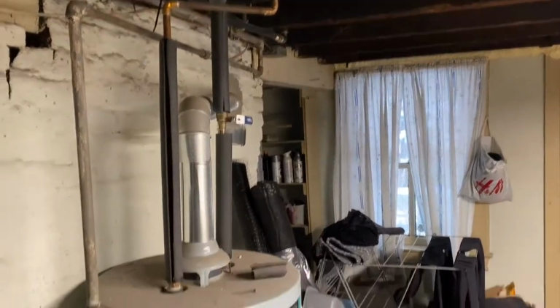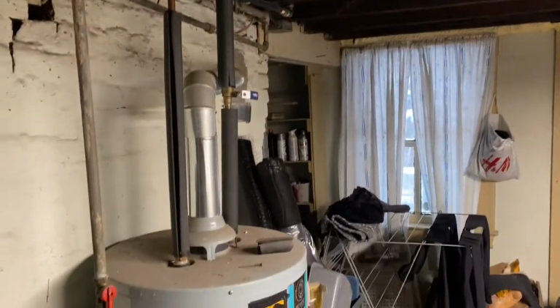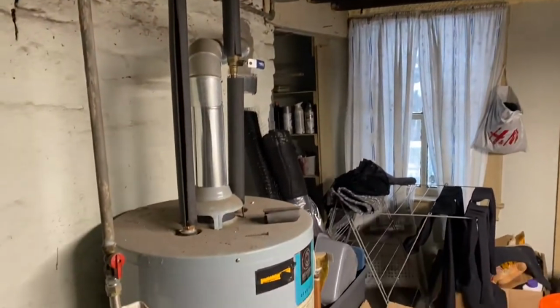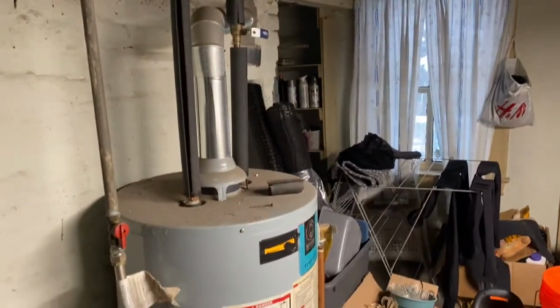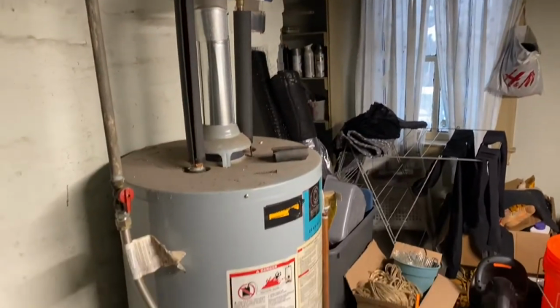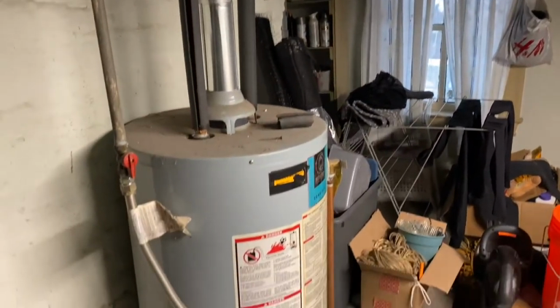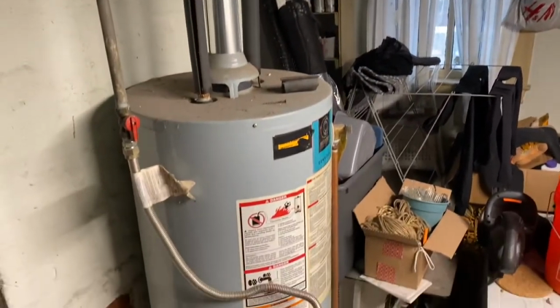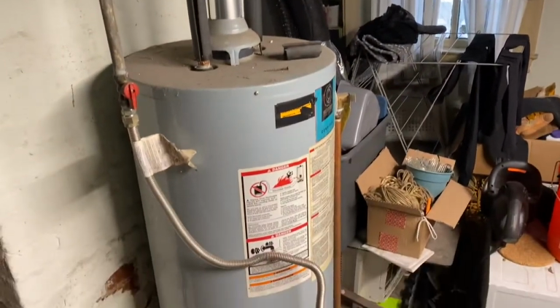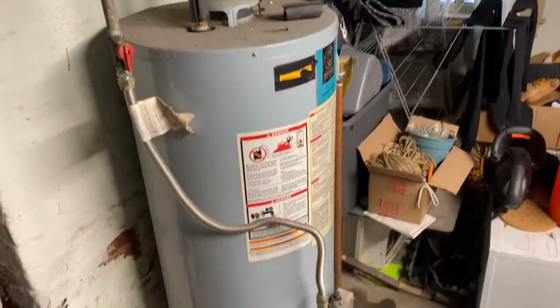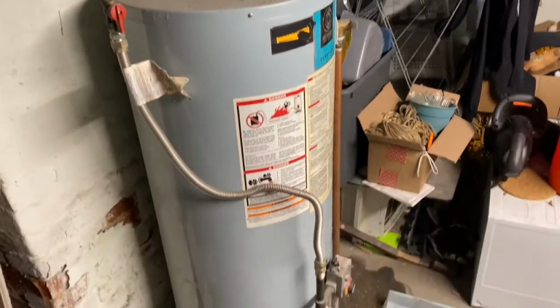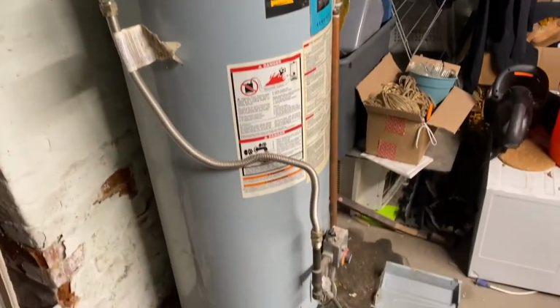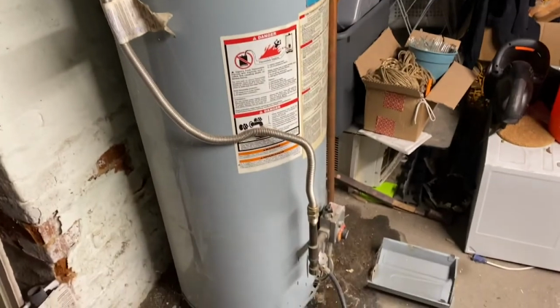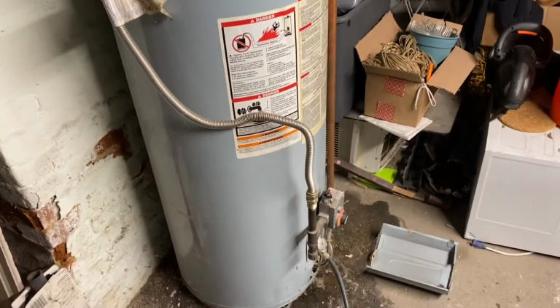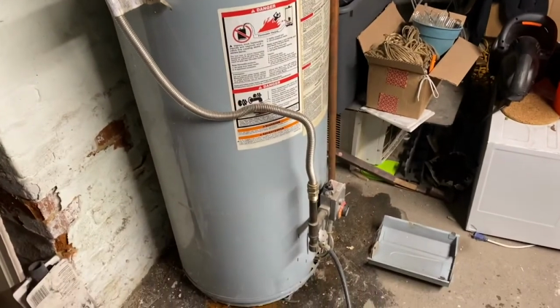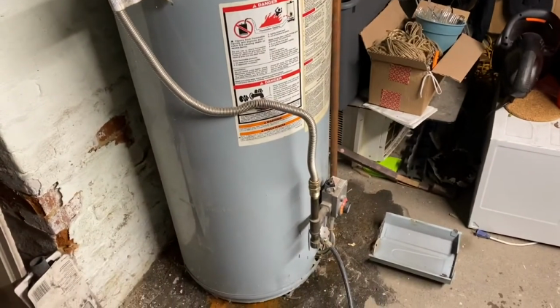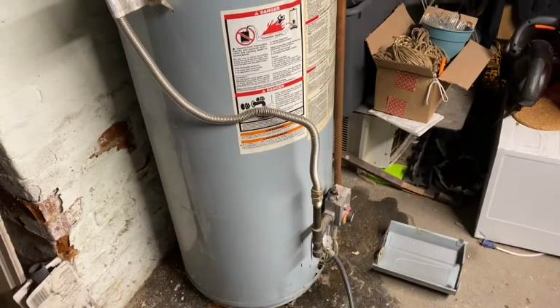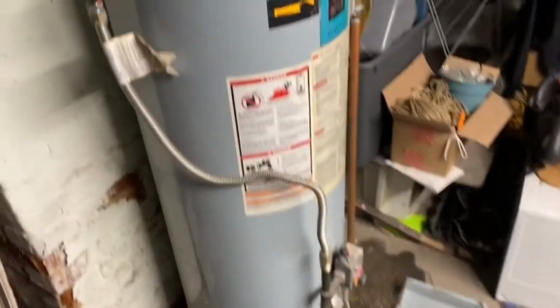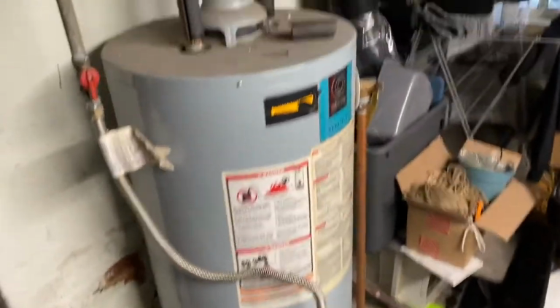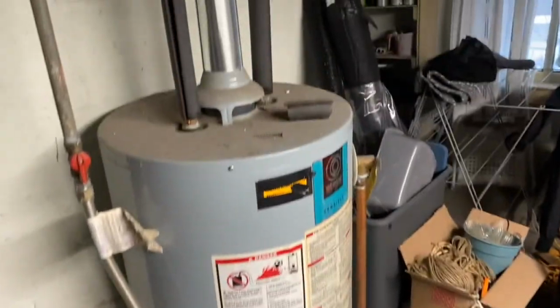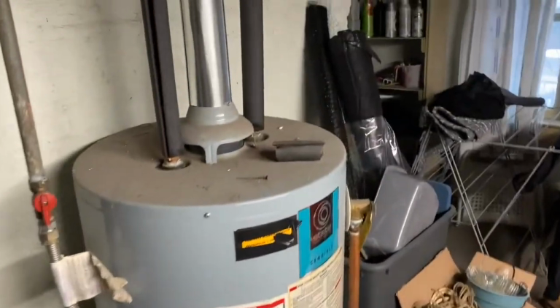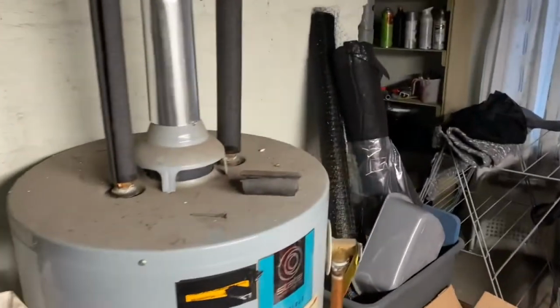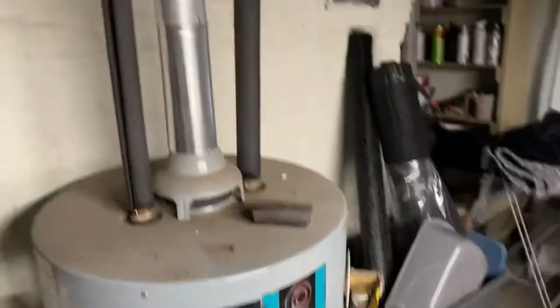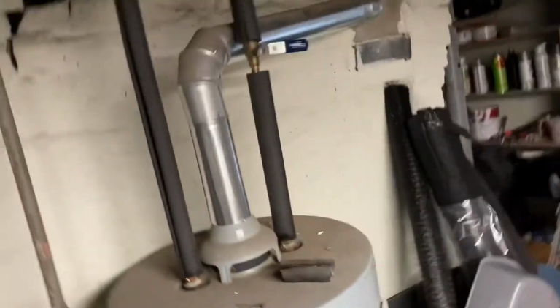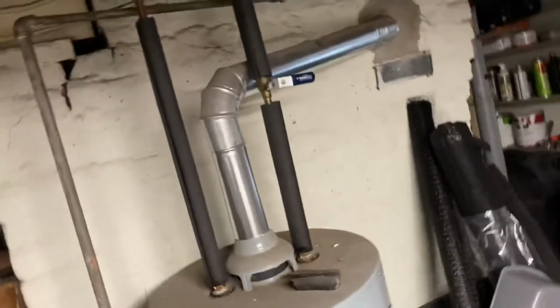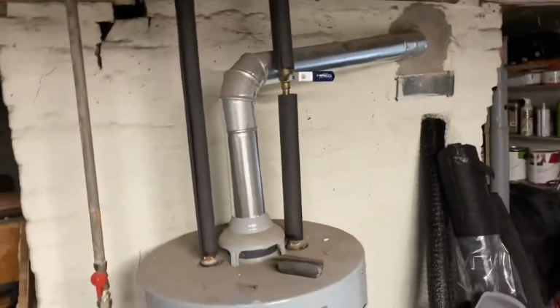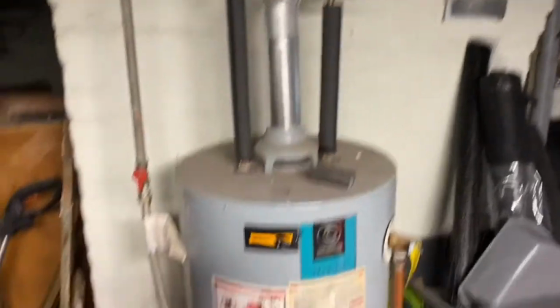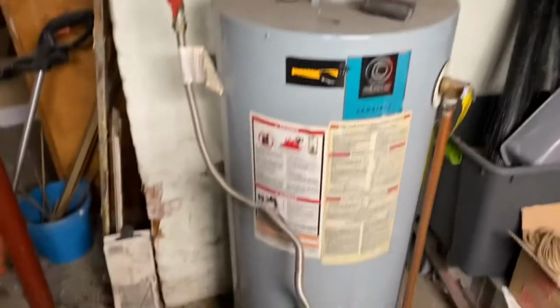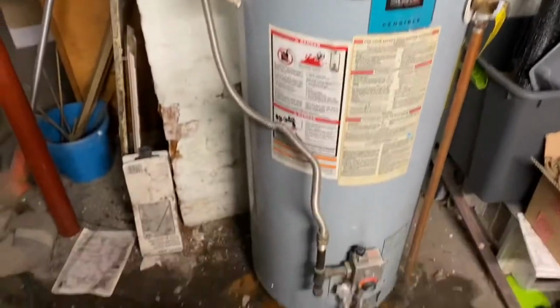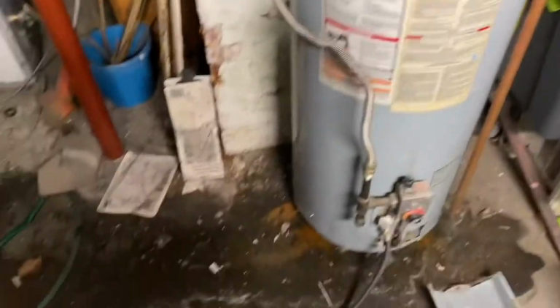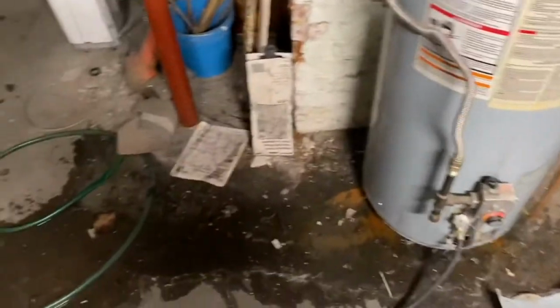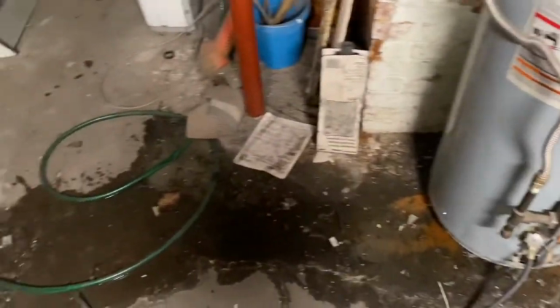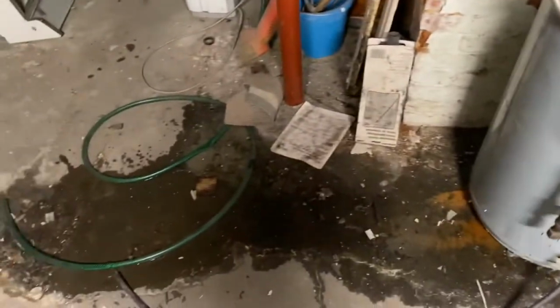Changing out a 40-gallon atmospheric drop gas water heater today. Putting in a Navien tankless.